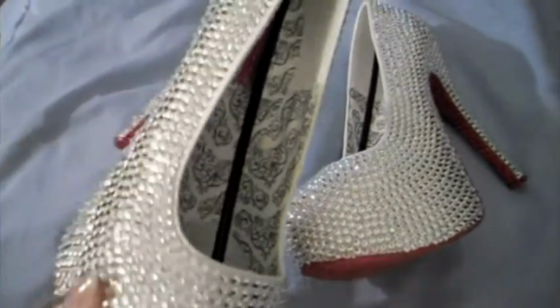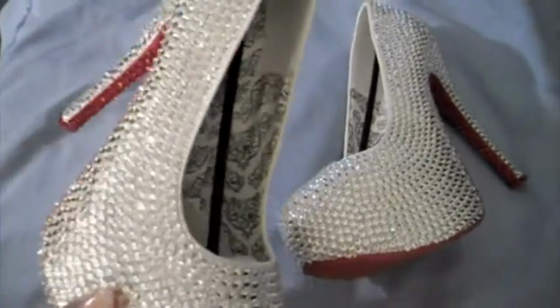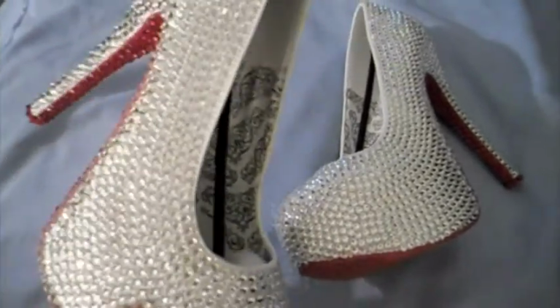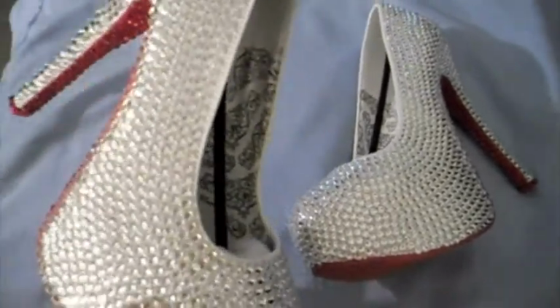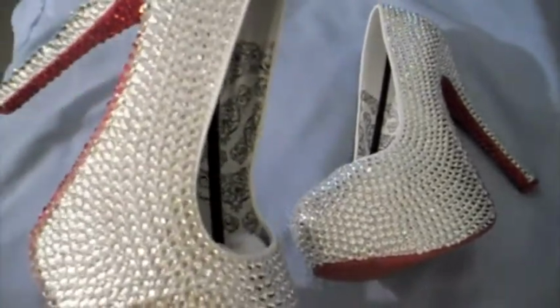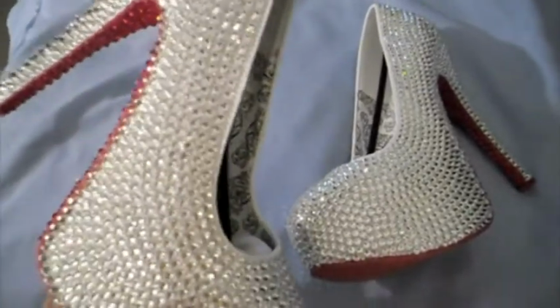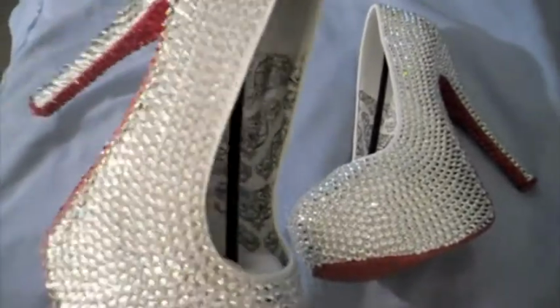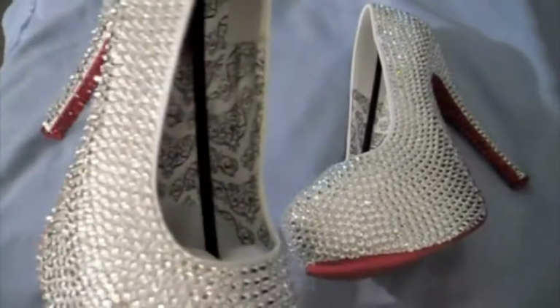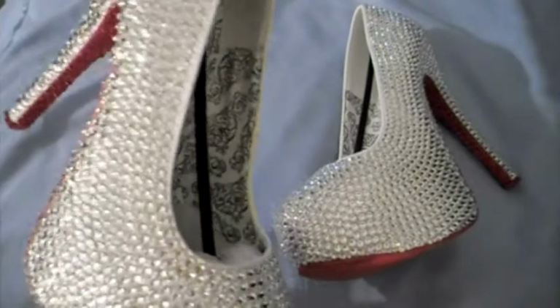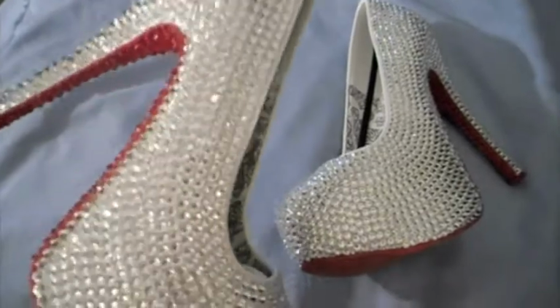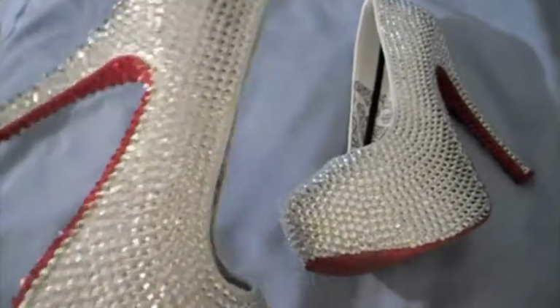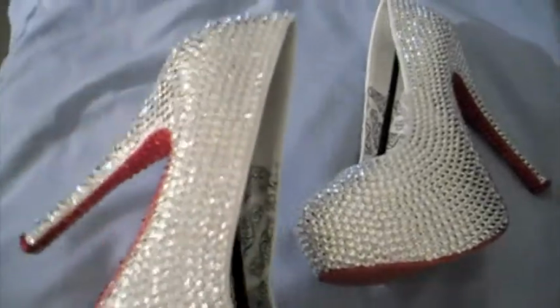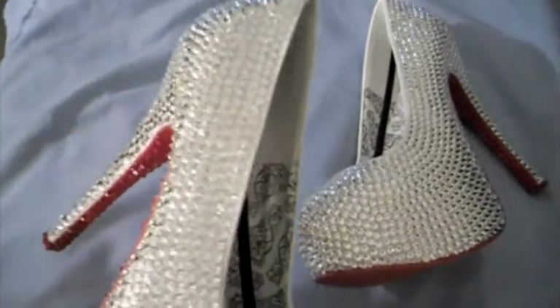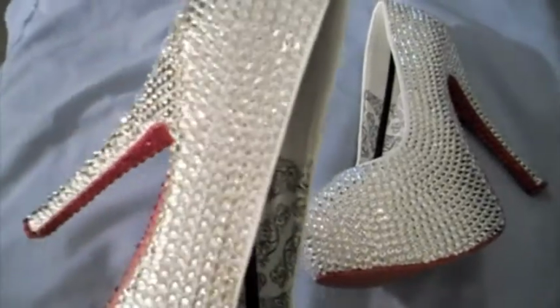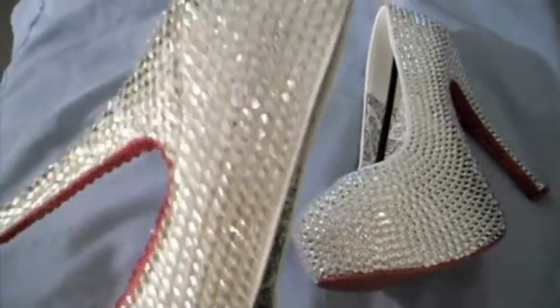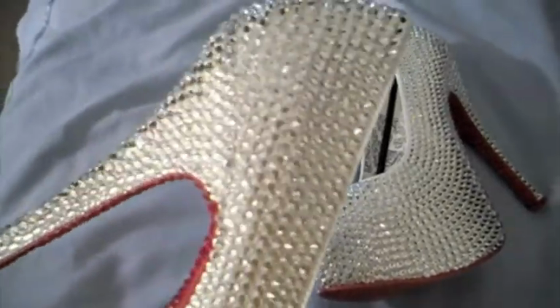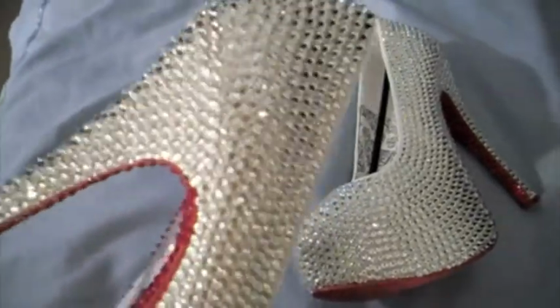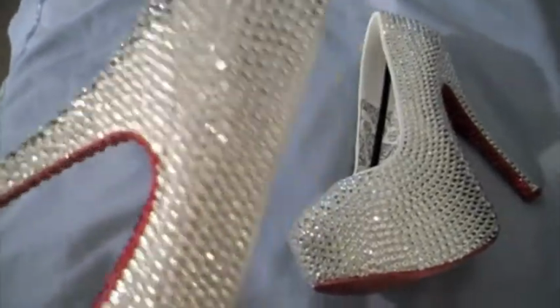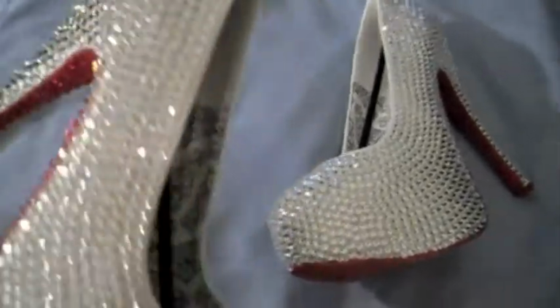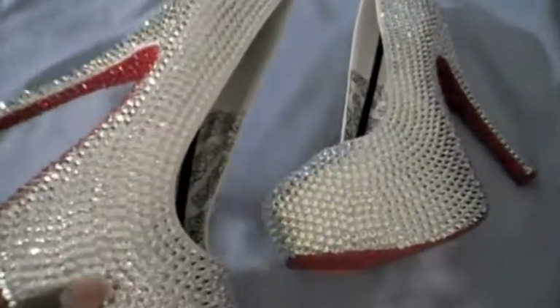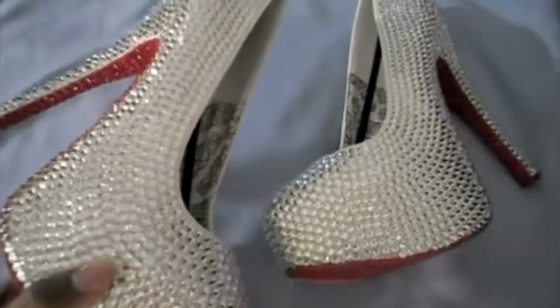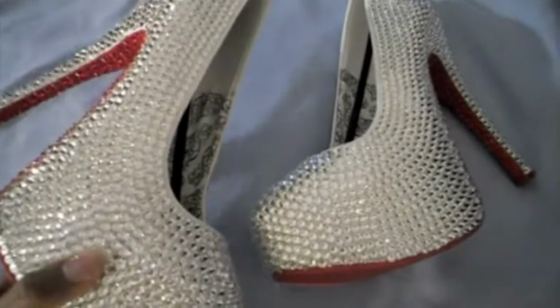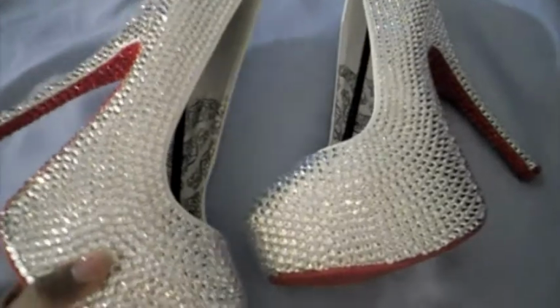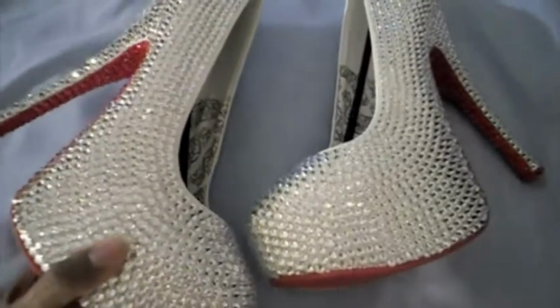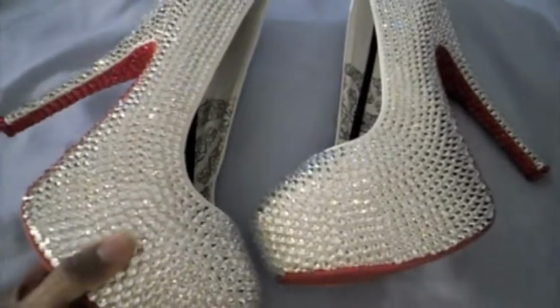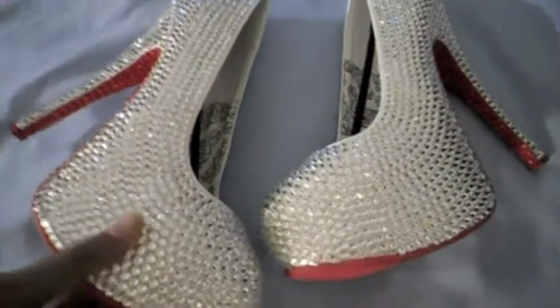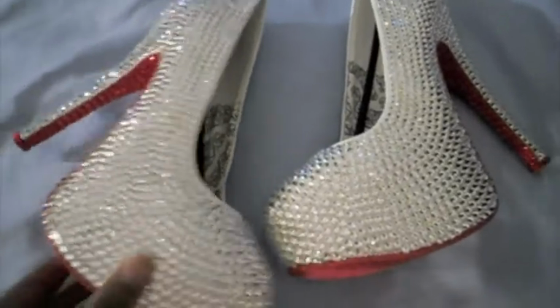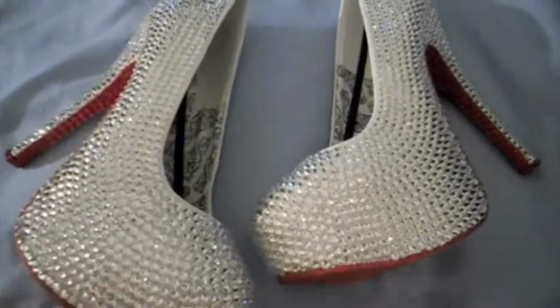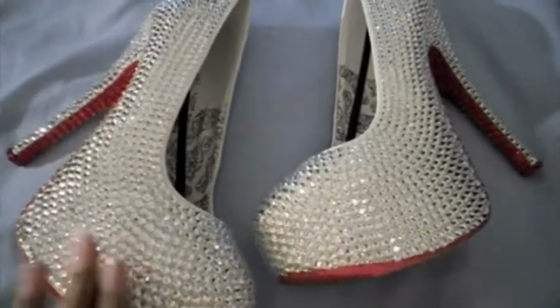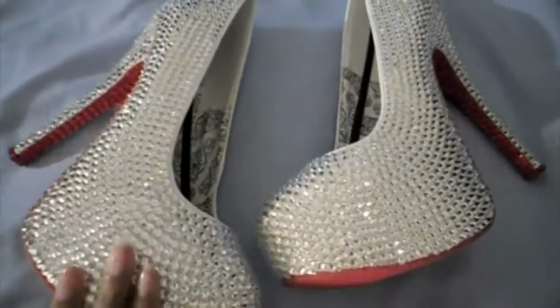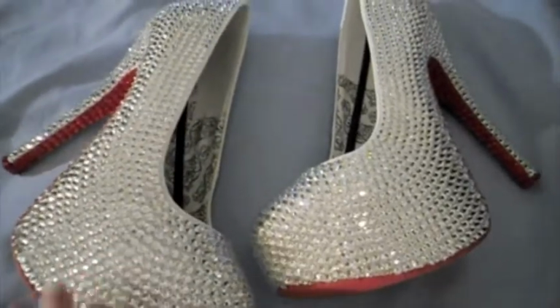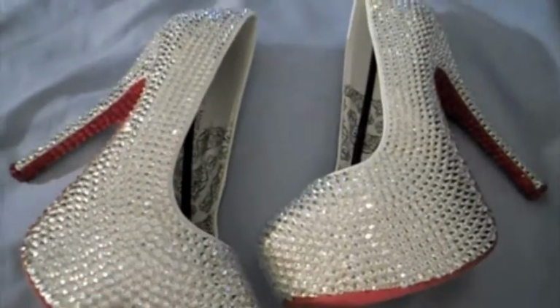Everybody knows Swarovski crystals bling a lot, so I'll try my best to show you how these bling. But for right now, I'll explain to you what these are. These were made for my best customer.